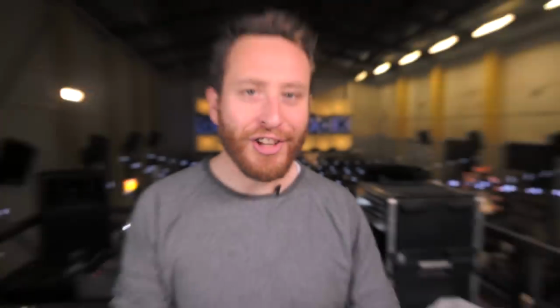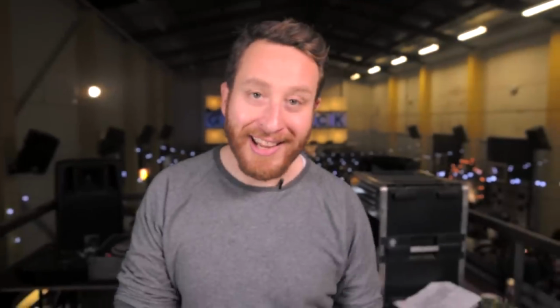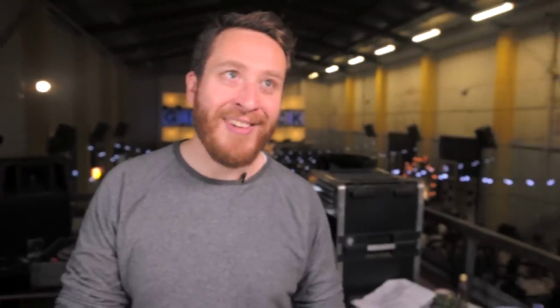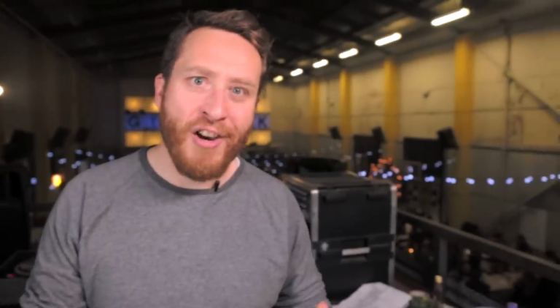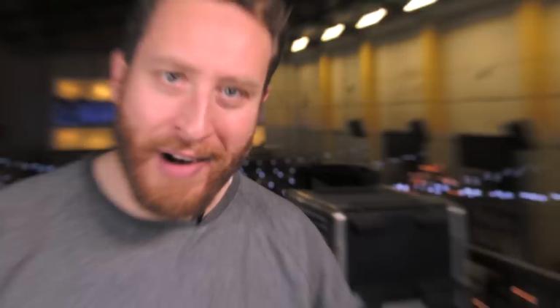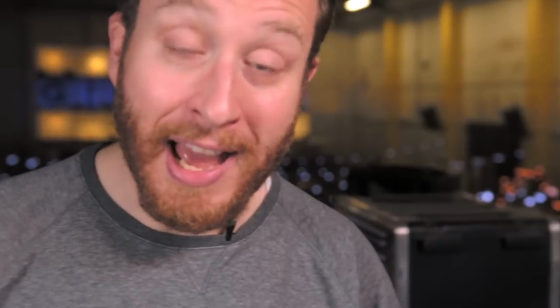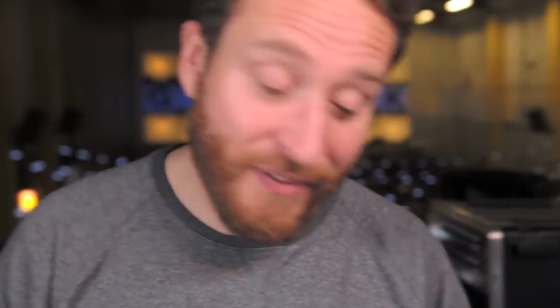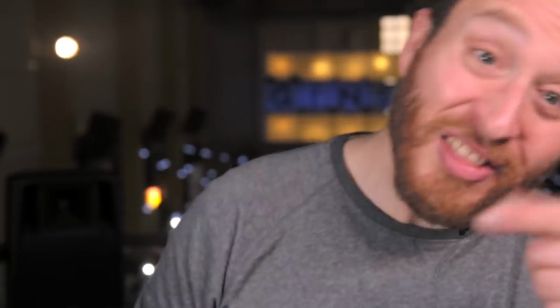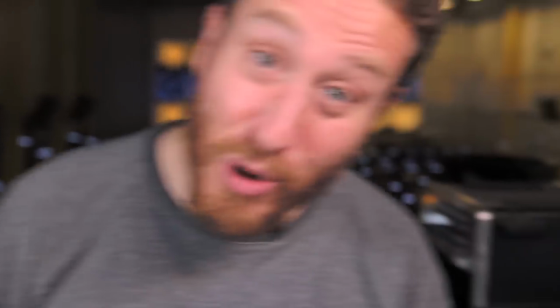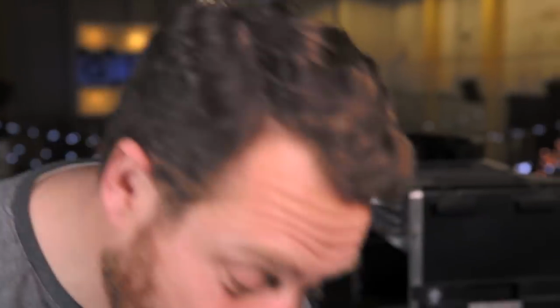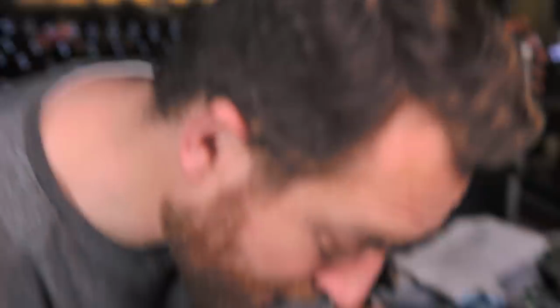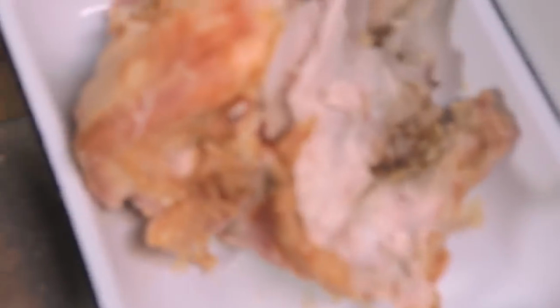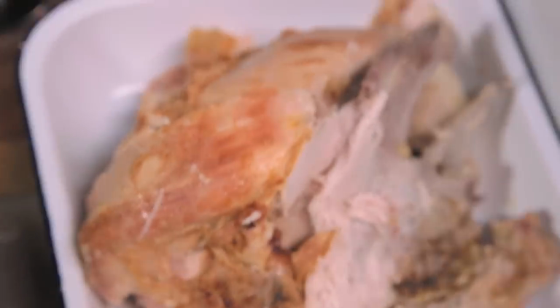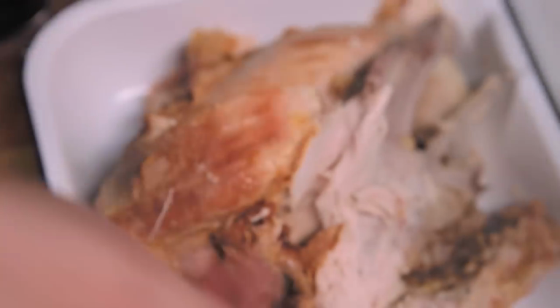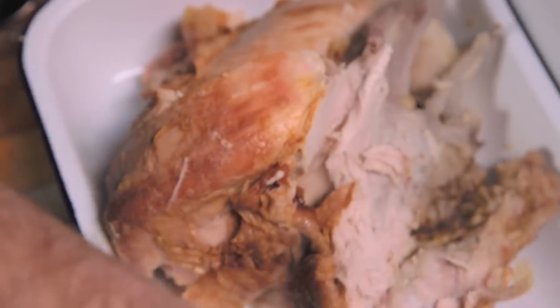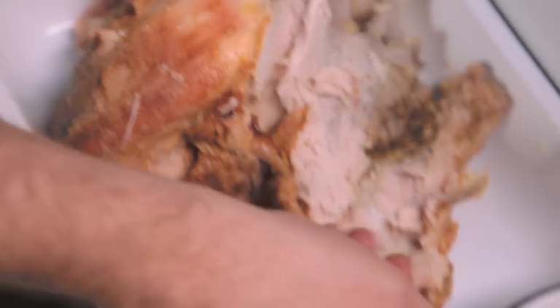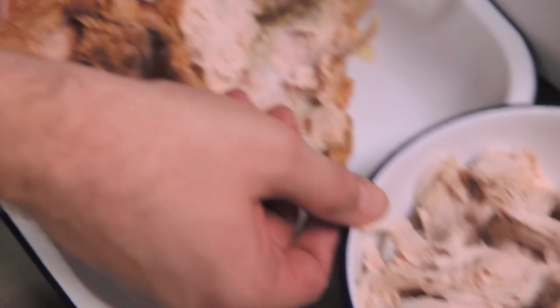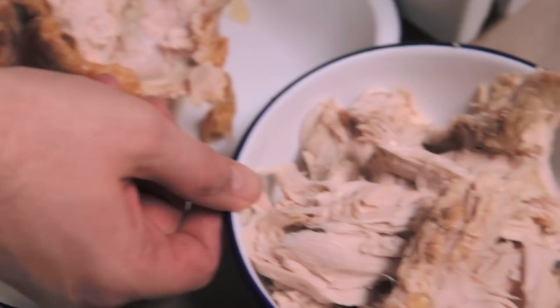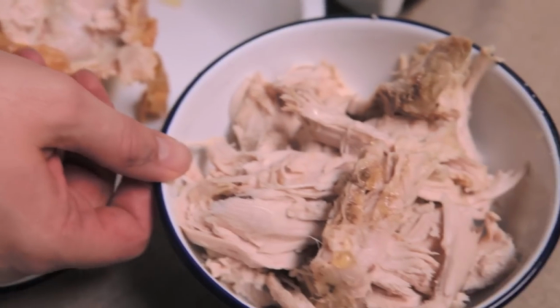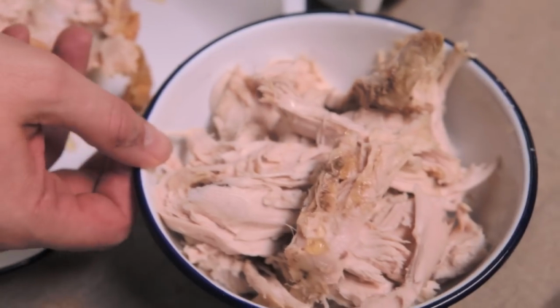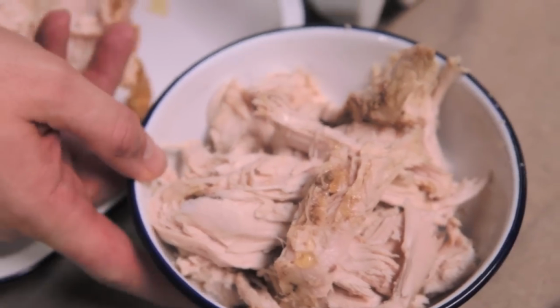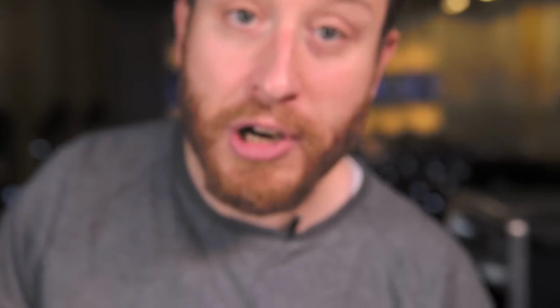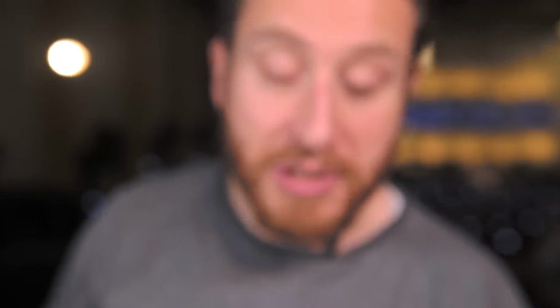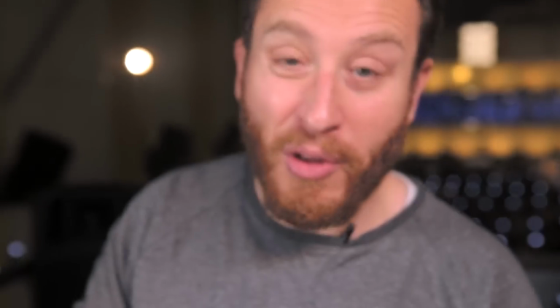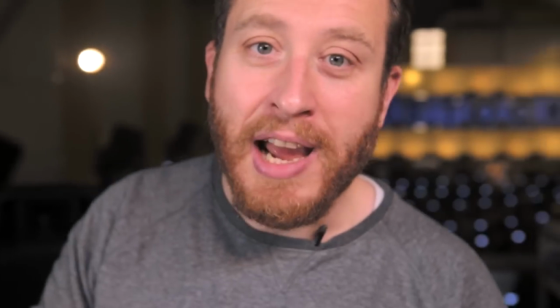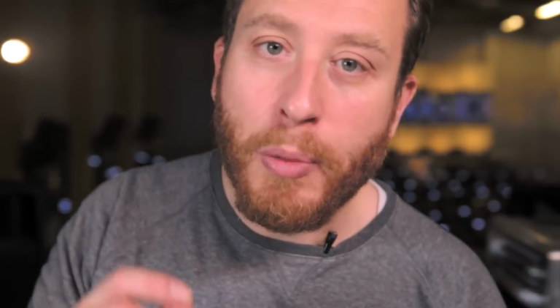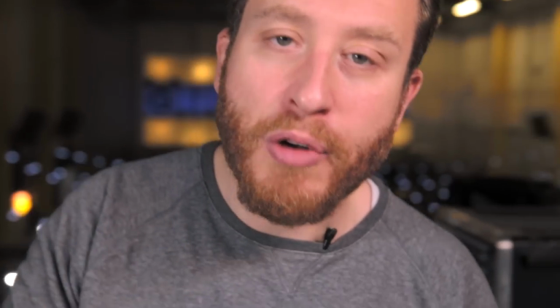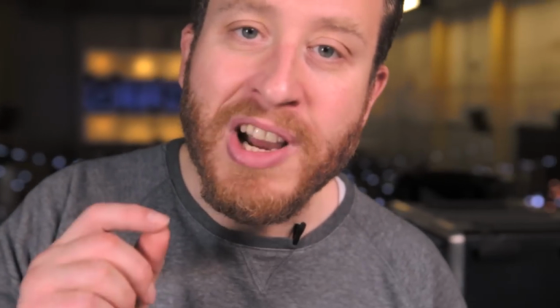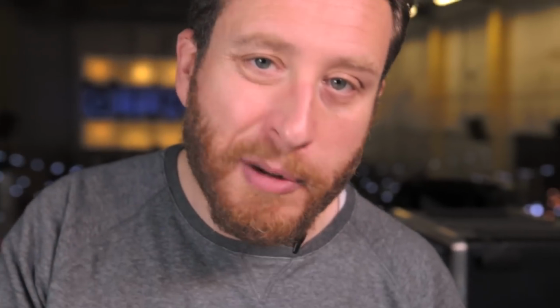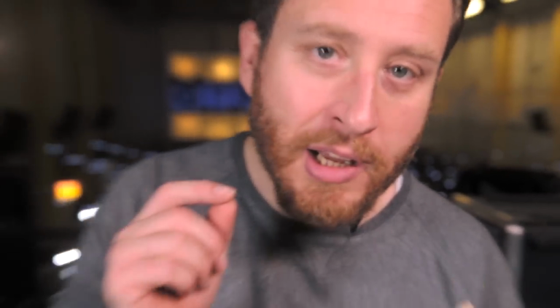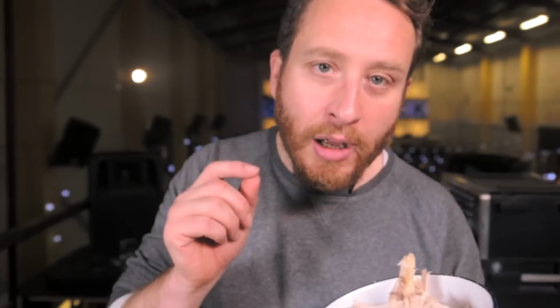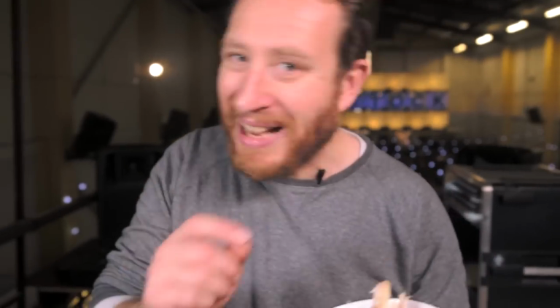Turkey — I've had enough already! However, there are loads of leftovers. So what I've done is I've picked a load of turkey meat off the turkey. What I'm going to do is put that into a beautiful chickpea batter.